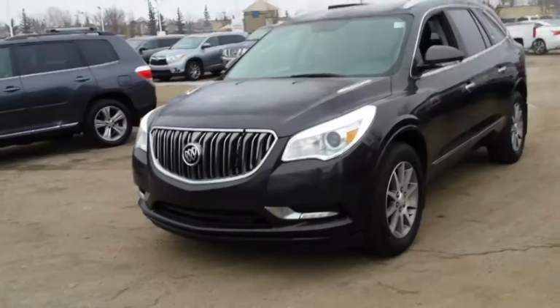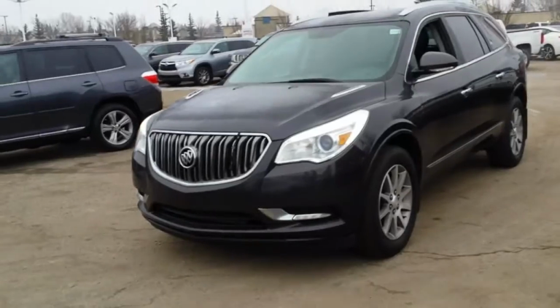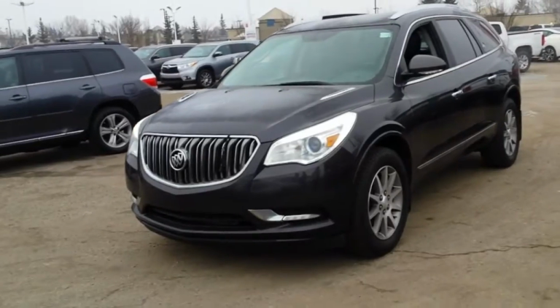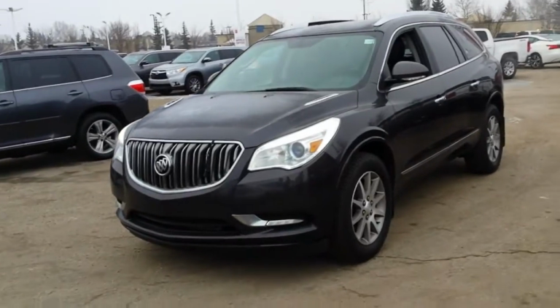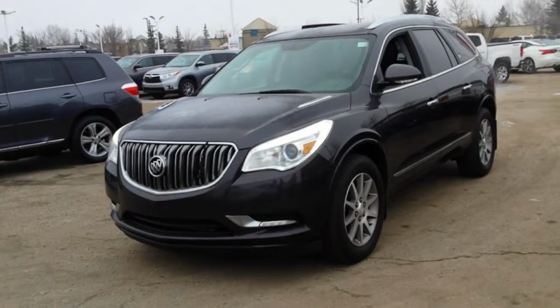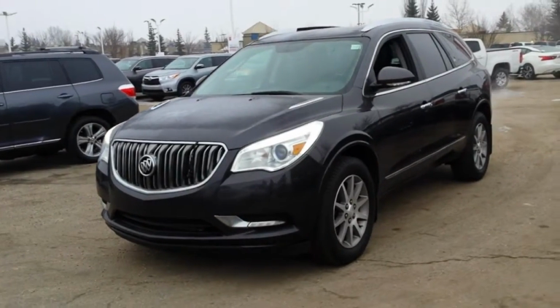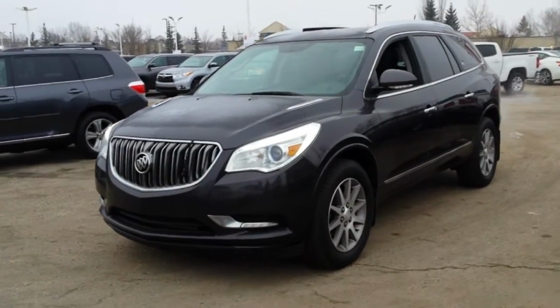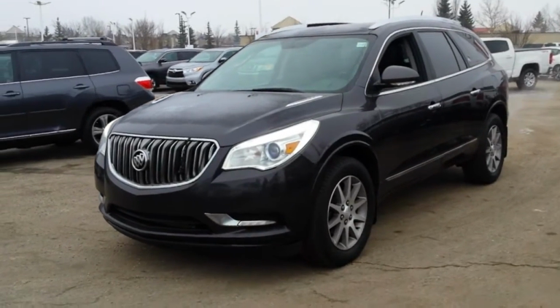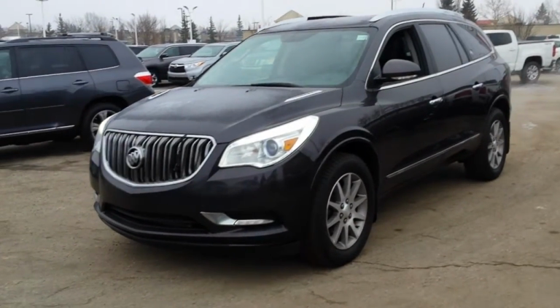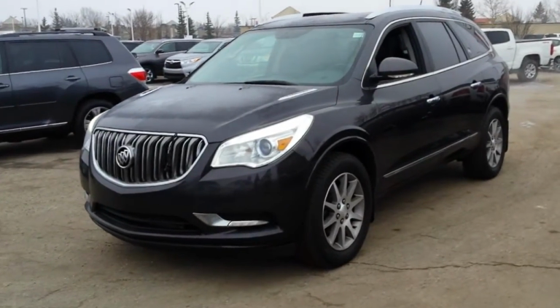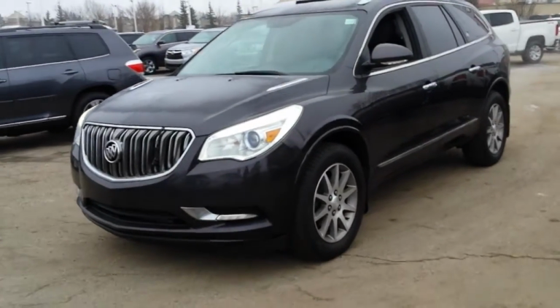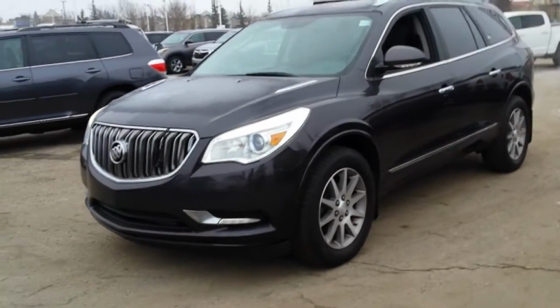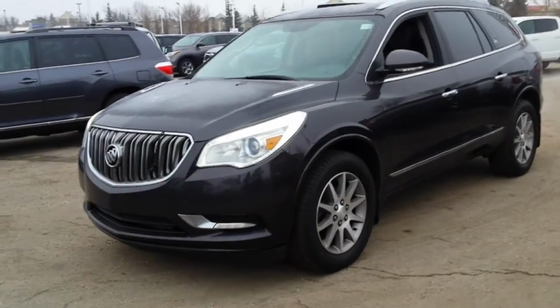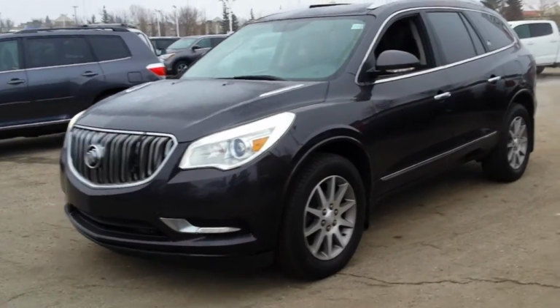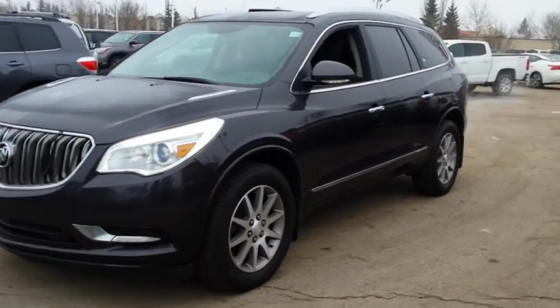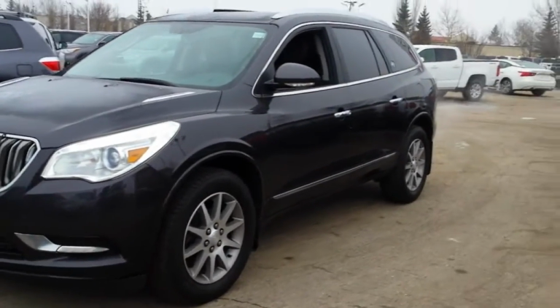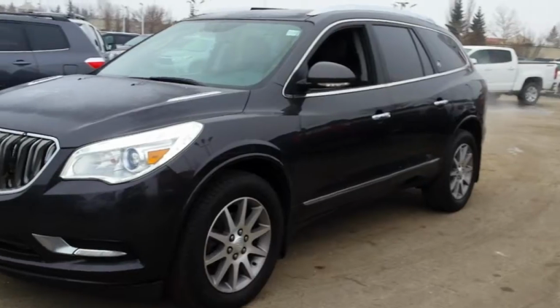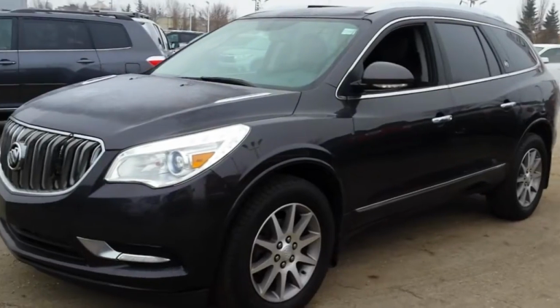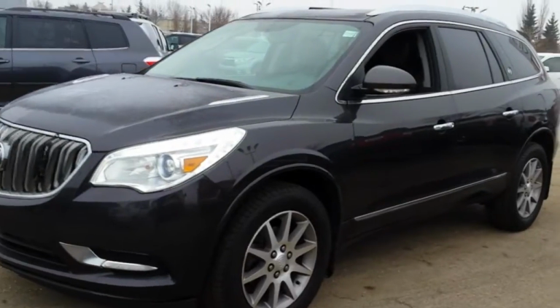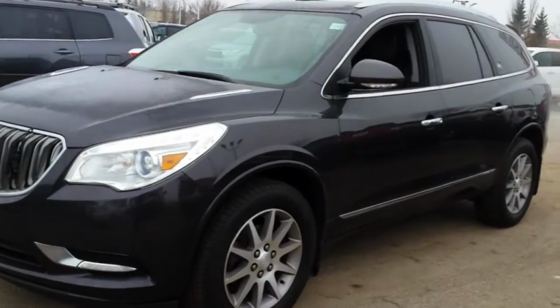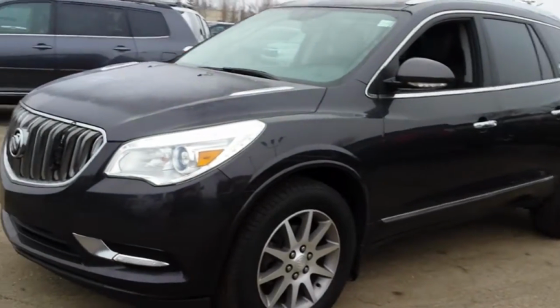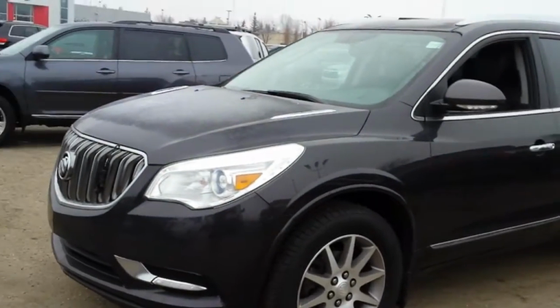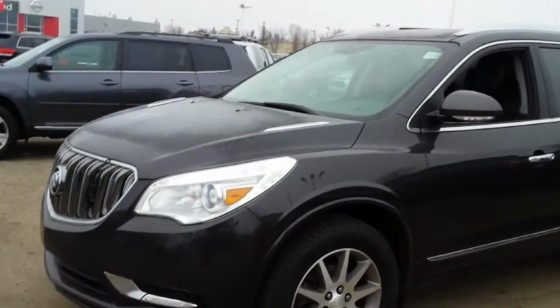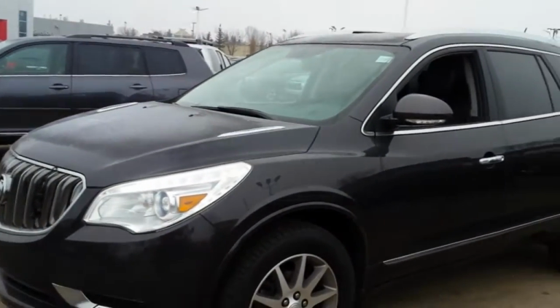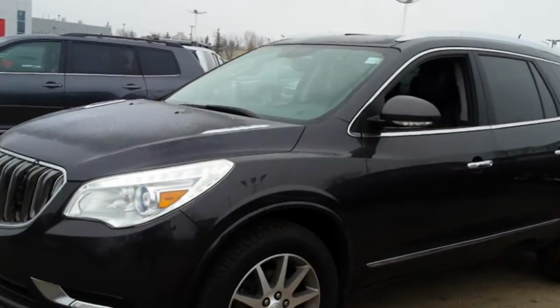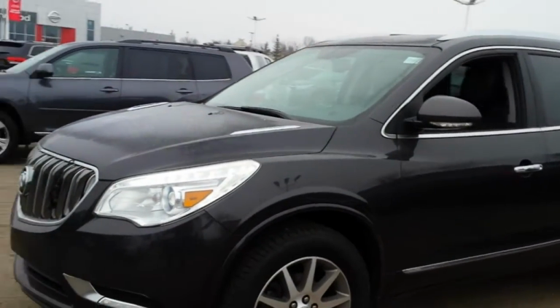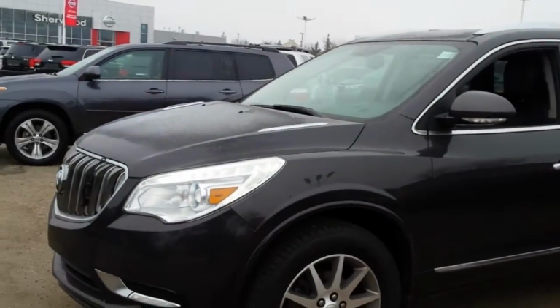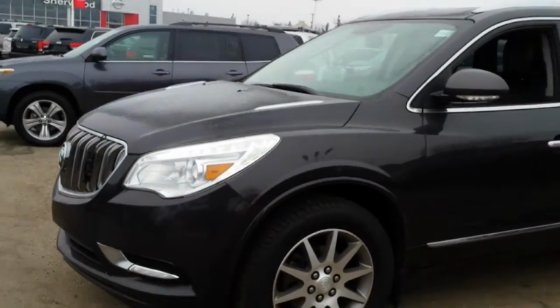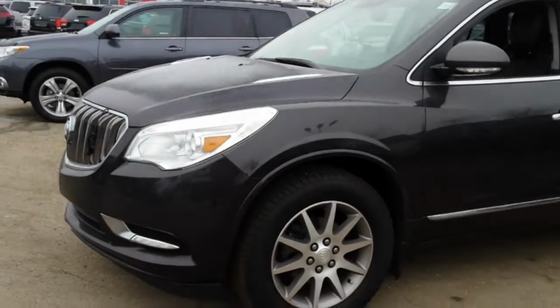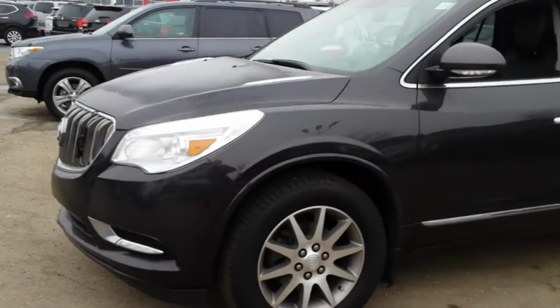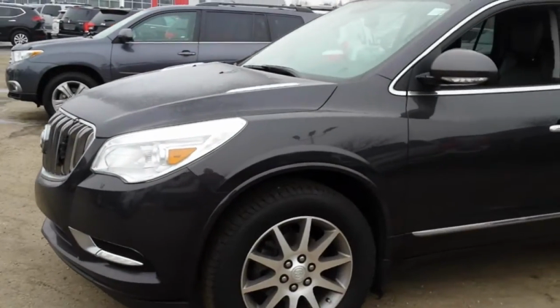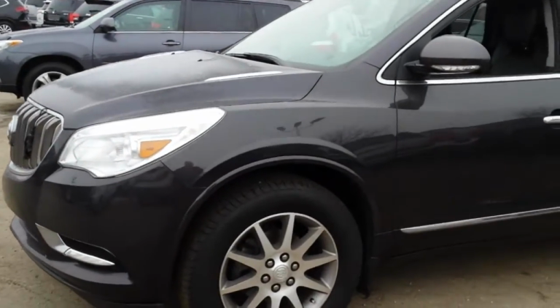Tiffany, it's Mark here from Sherwood Nissan. This is a 2015 Buick Enclave. I think this is one you inquired on. You can see it's in very nice shape.